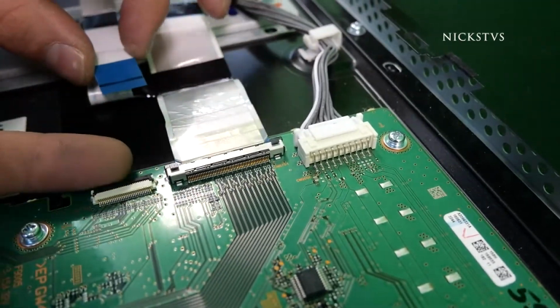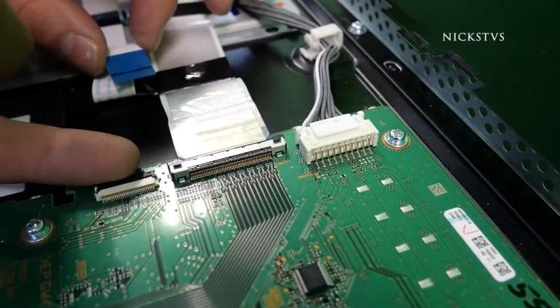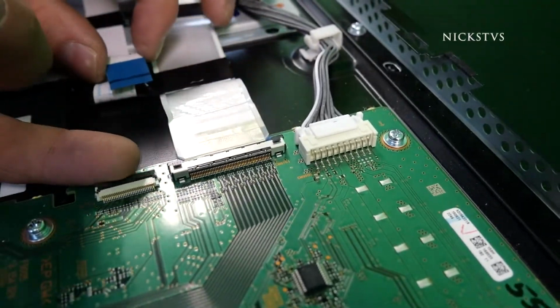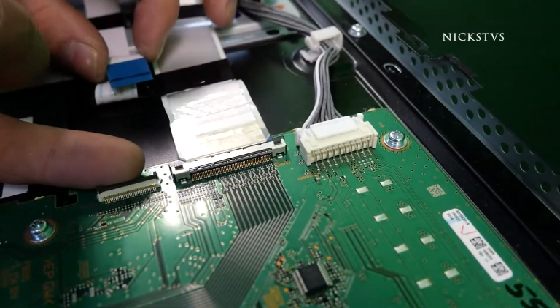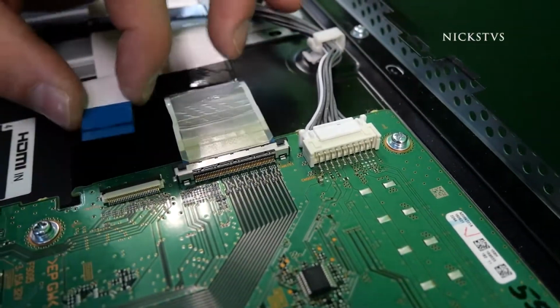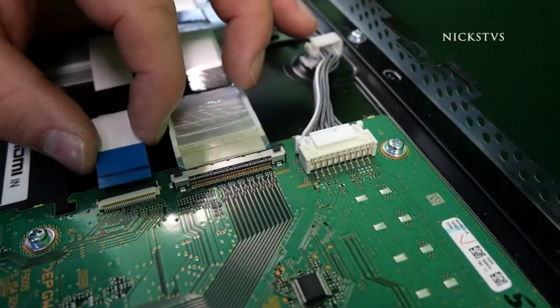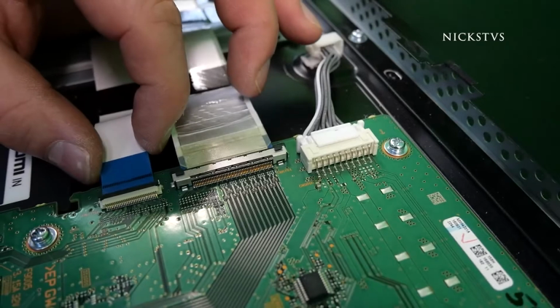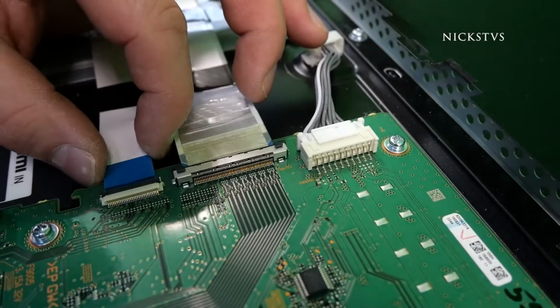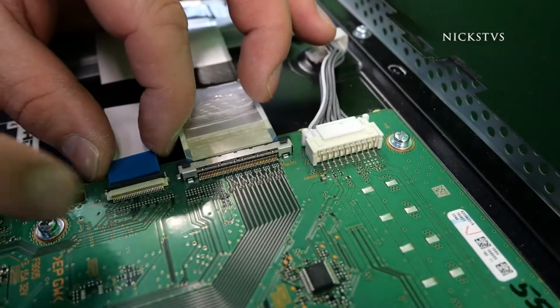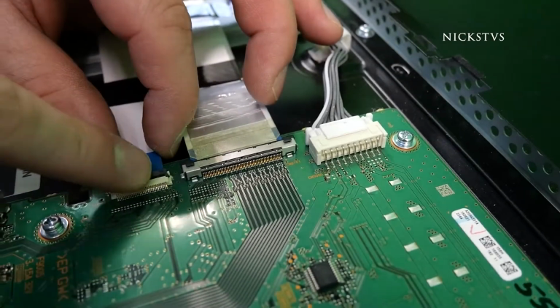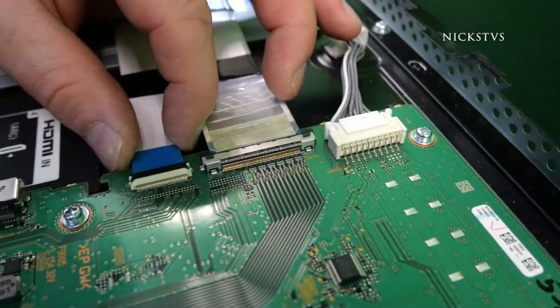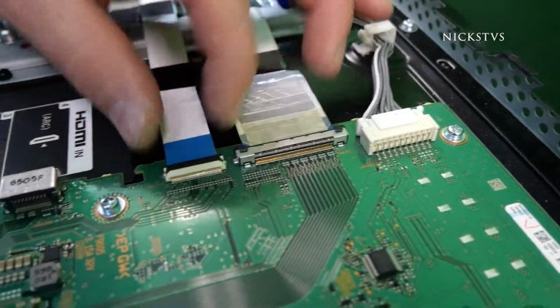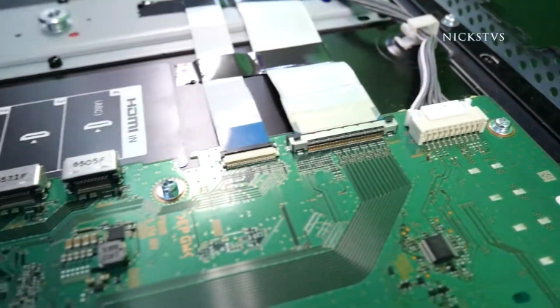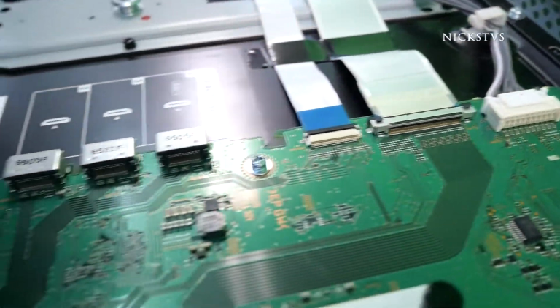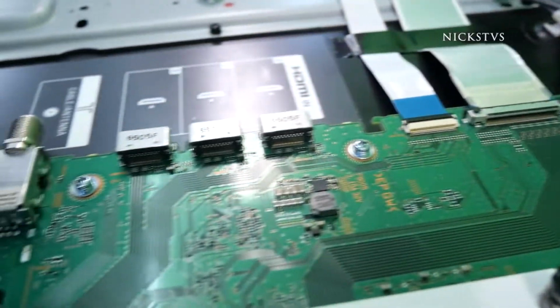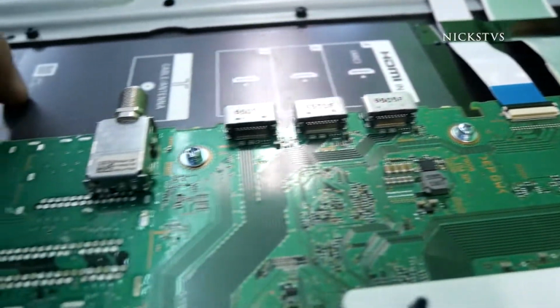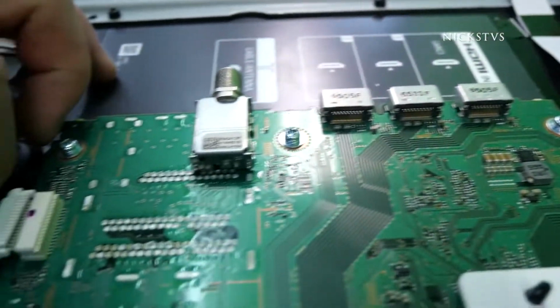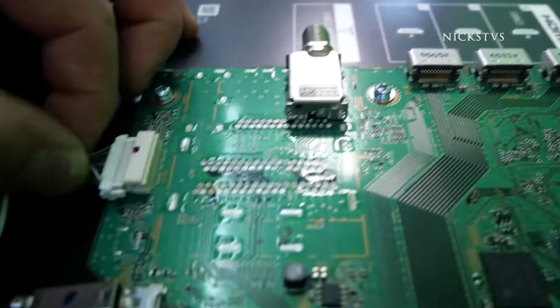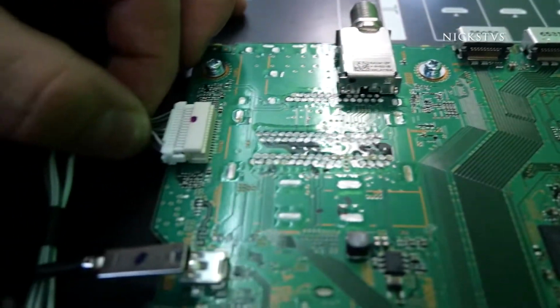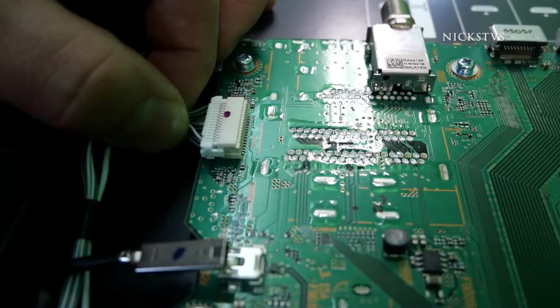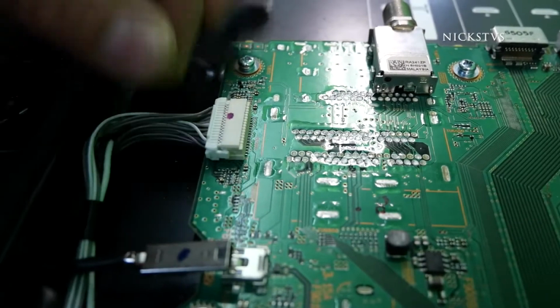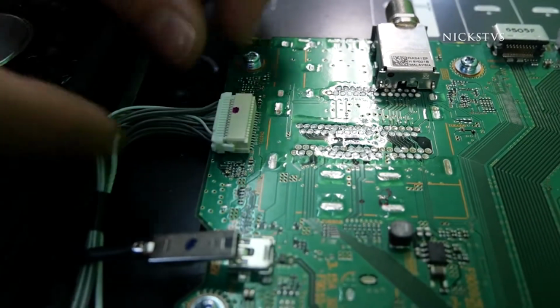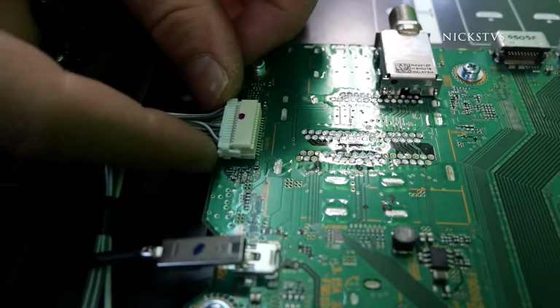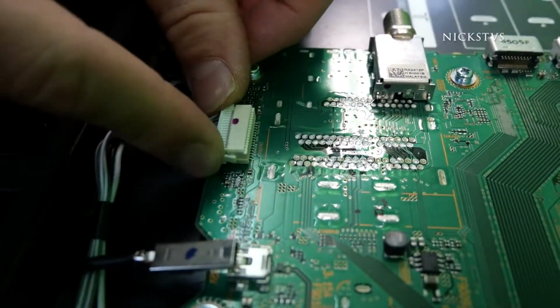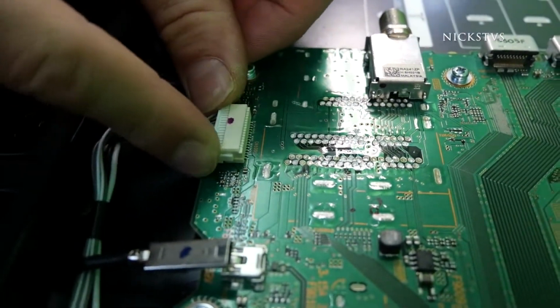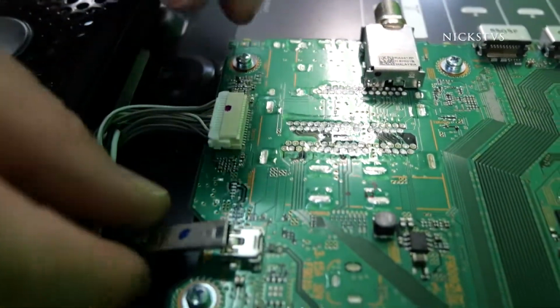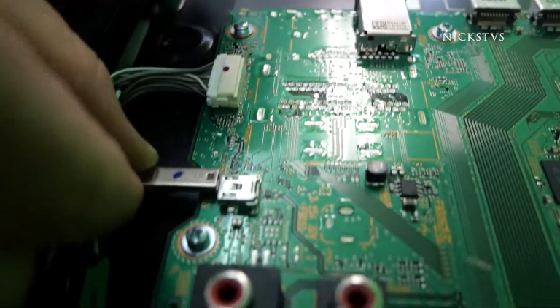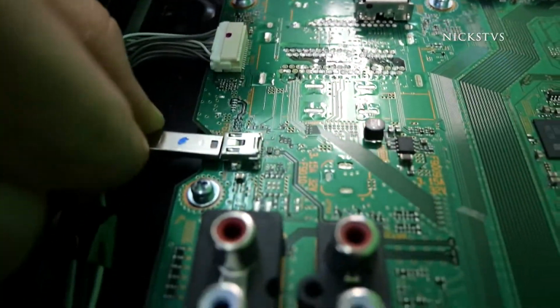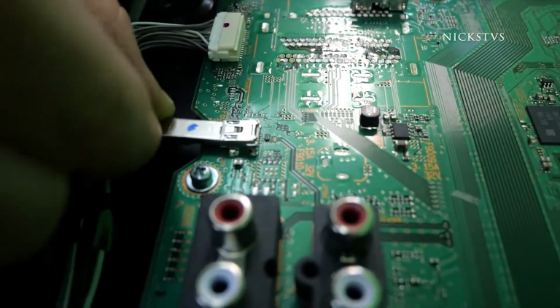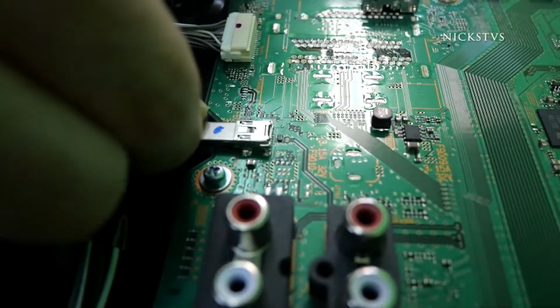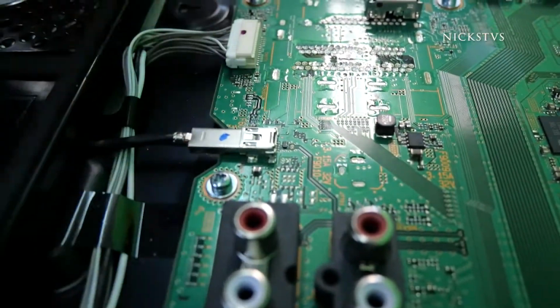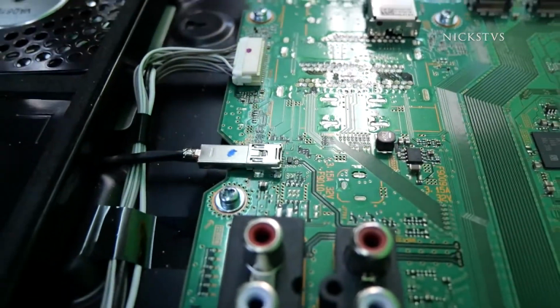This latch mechanism we do have to still lift it up and lock it back in. However, the two below here you can just push them in and there we go.